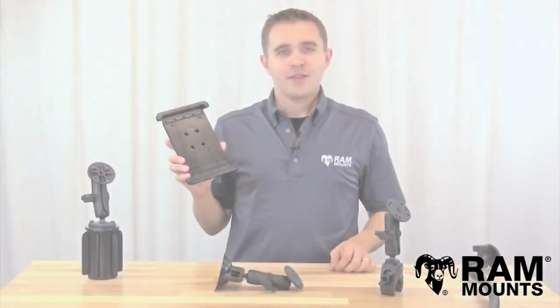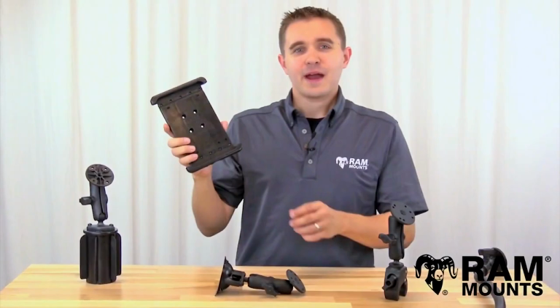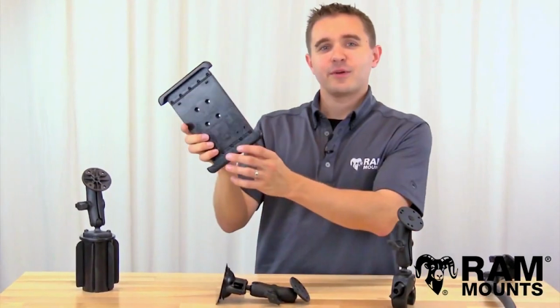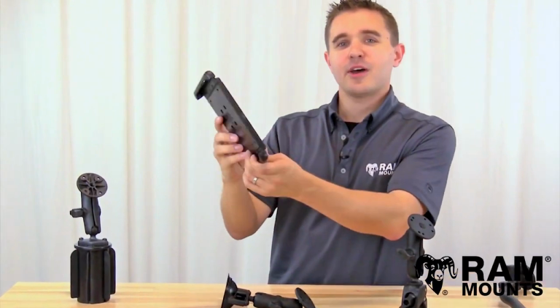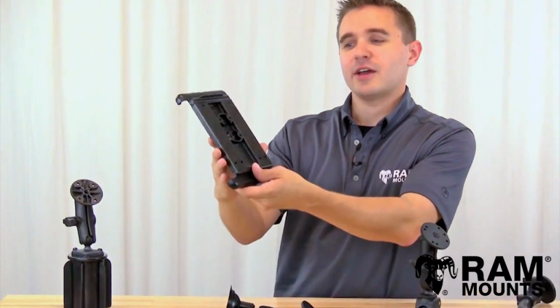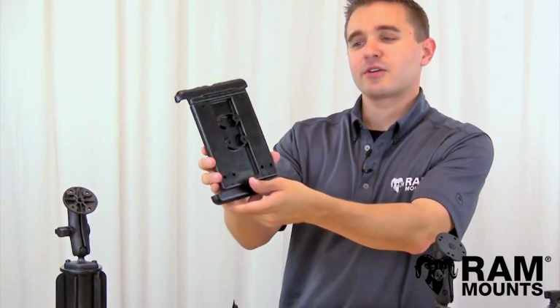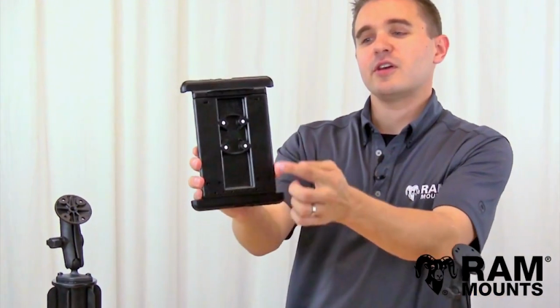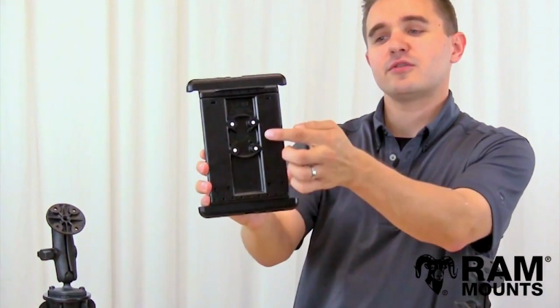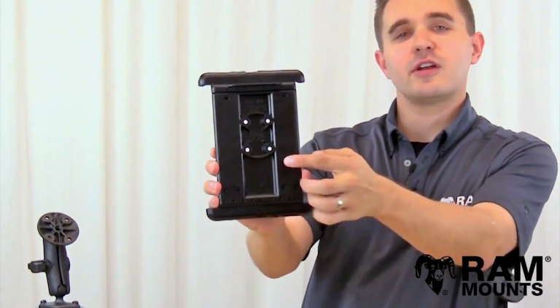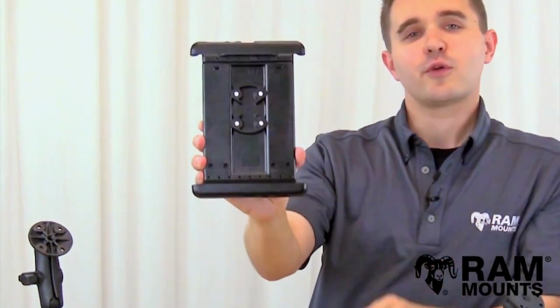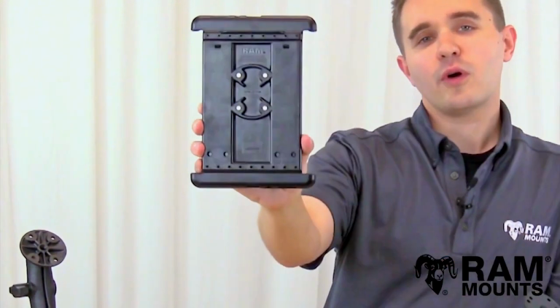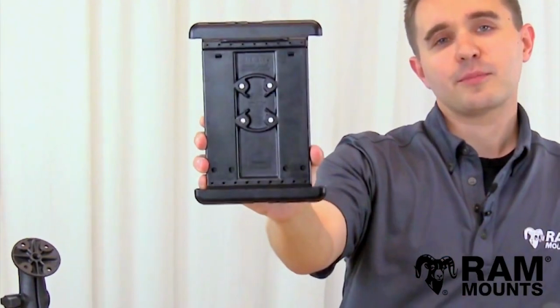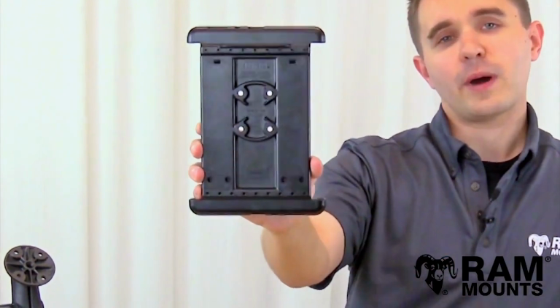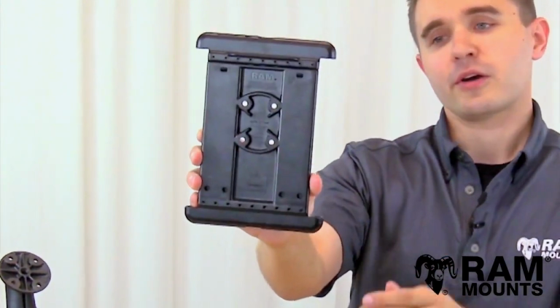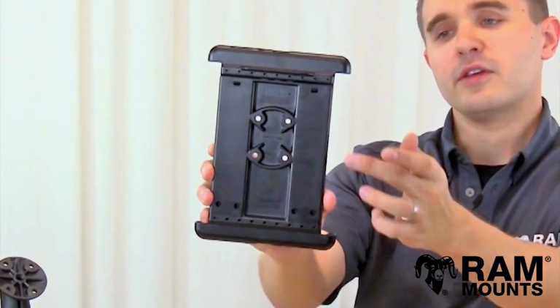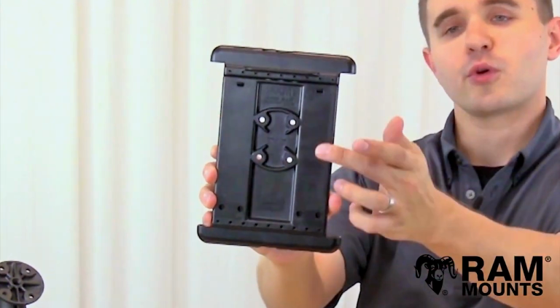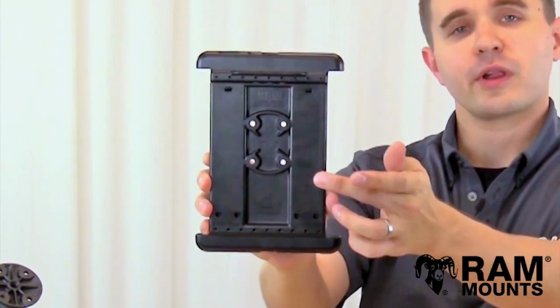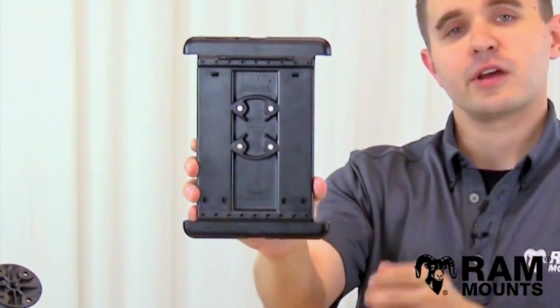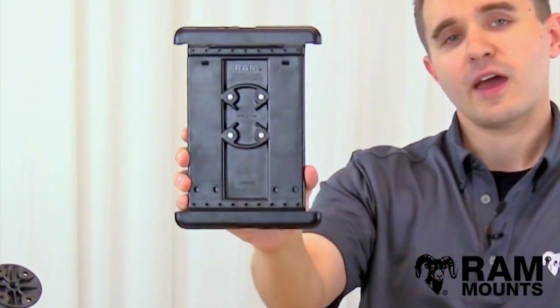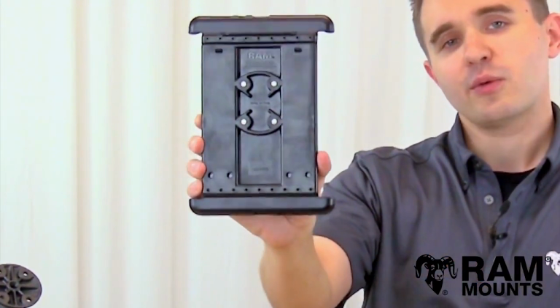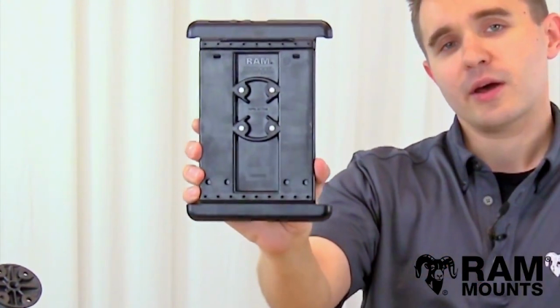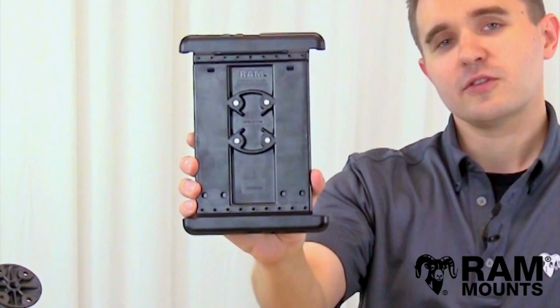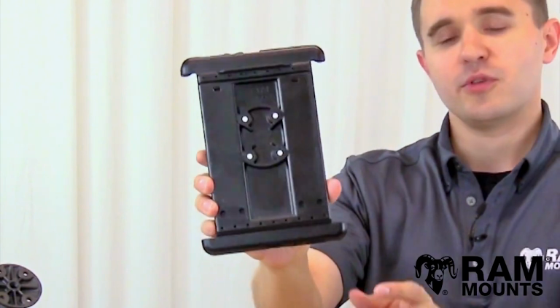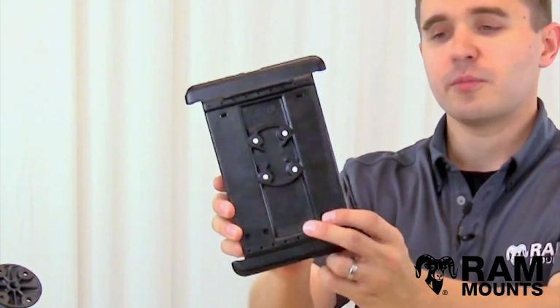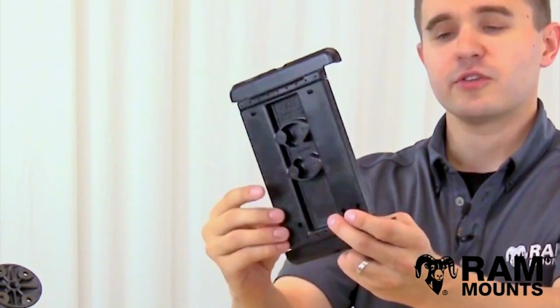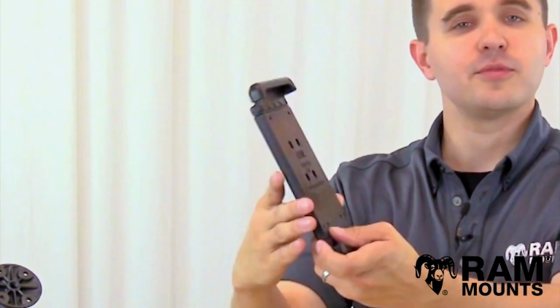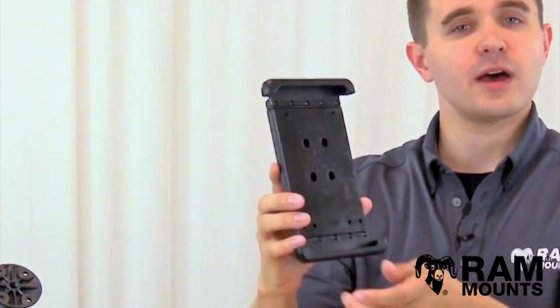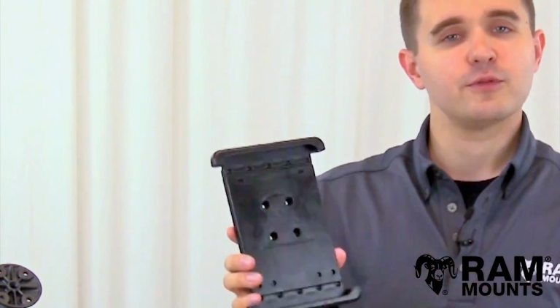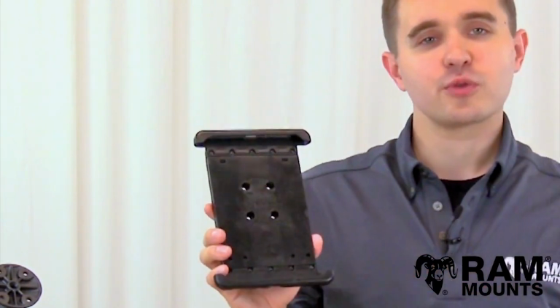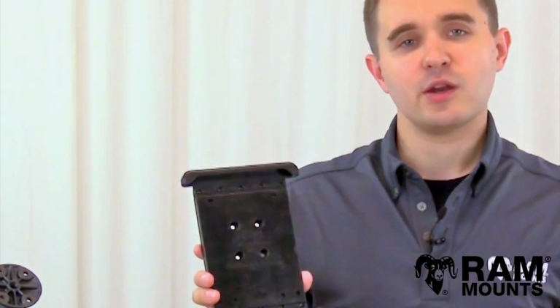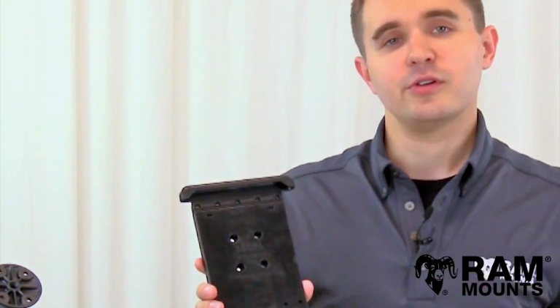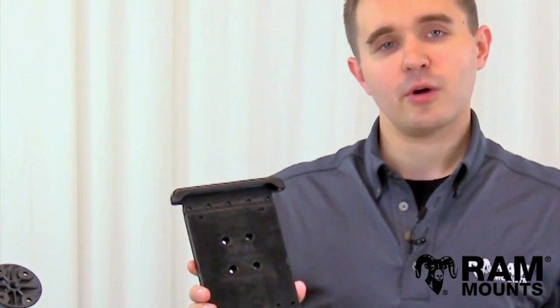The back of the RAM TabTi integrates the industry-standard four-hole AMPS hole pattern, and these four holes allow you to connect to any RAM mounting system so you can mount your Samsung tablet virtually anywhere you go.